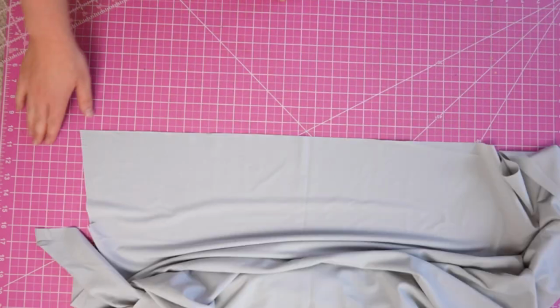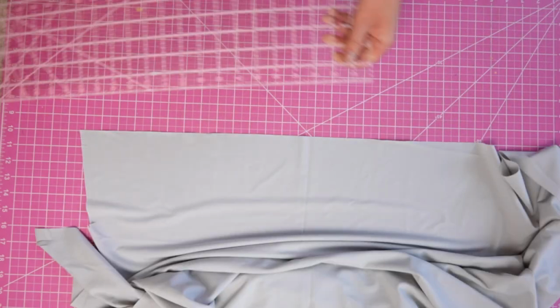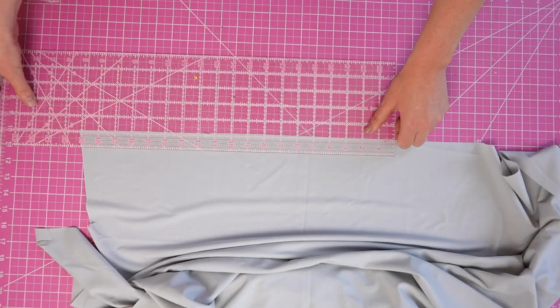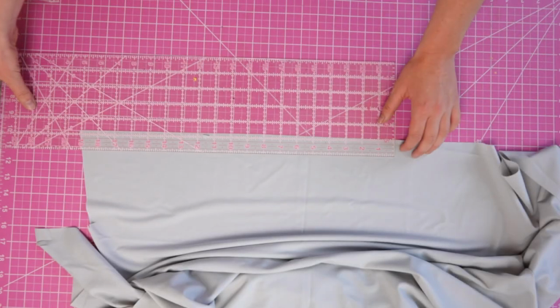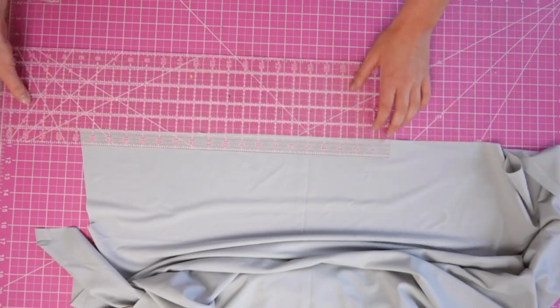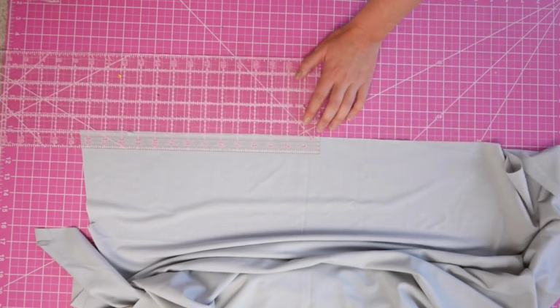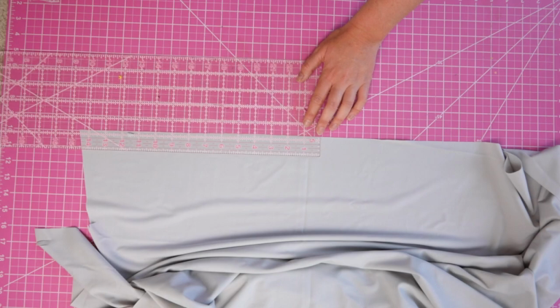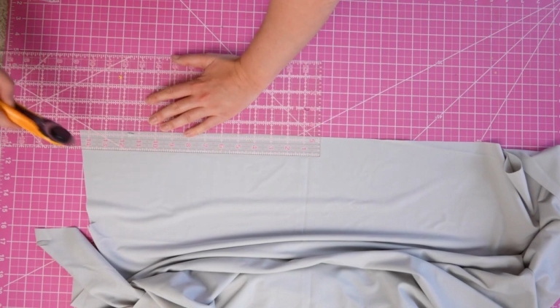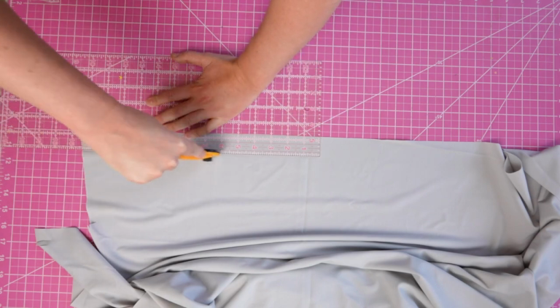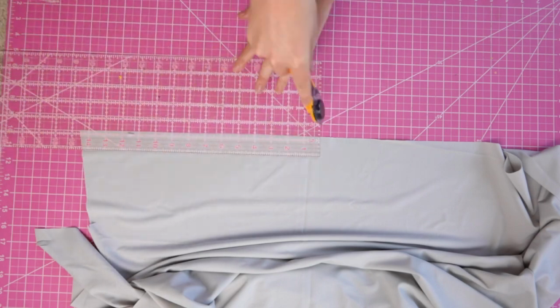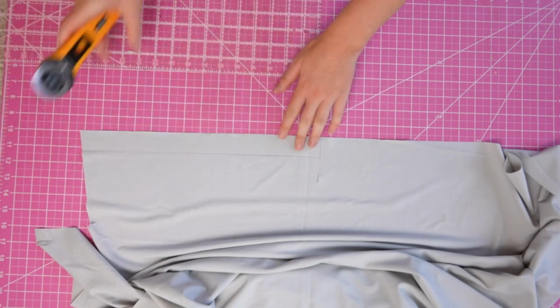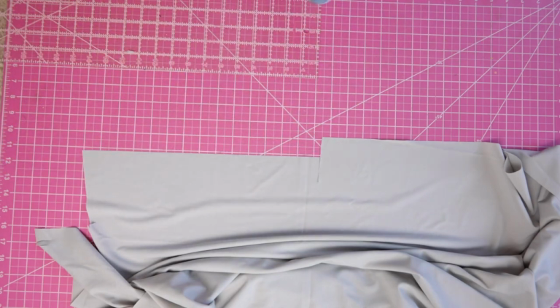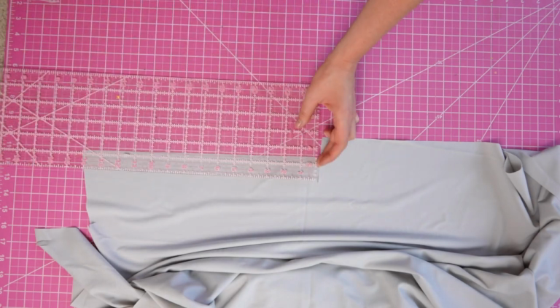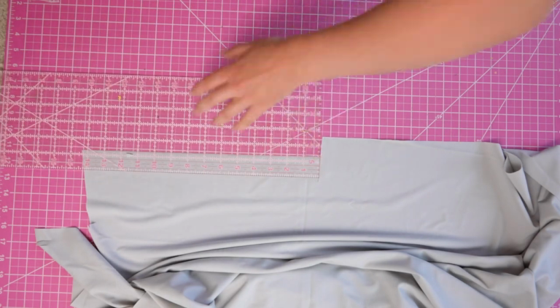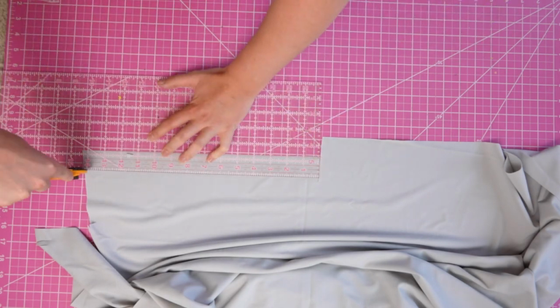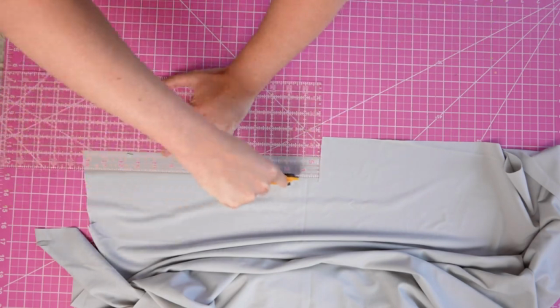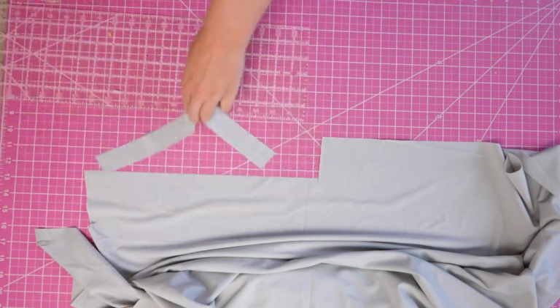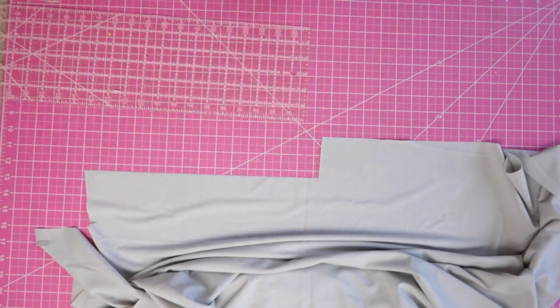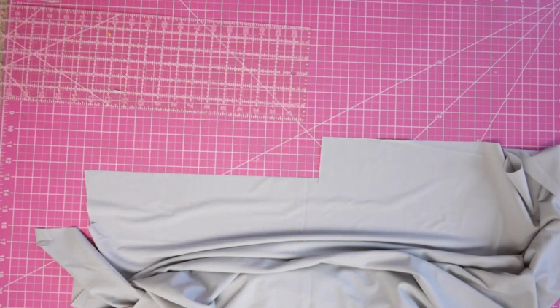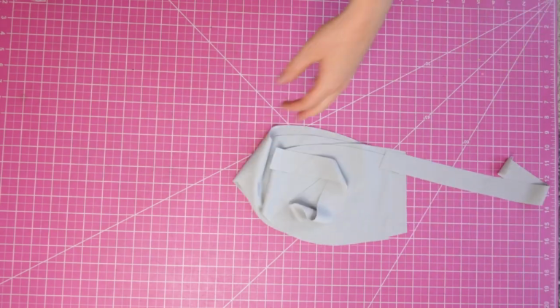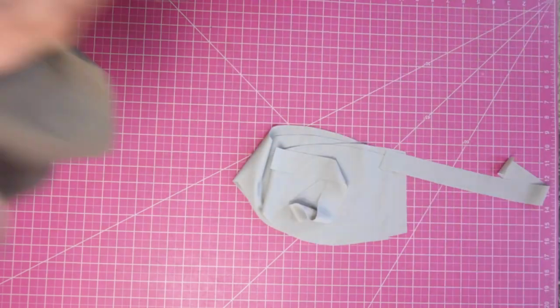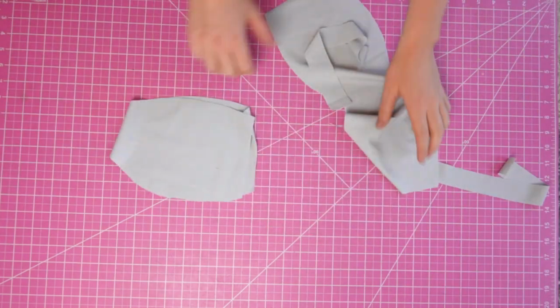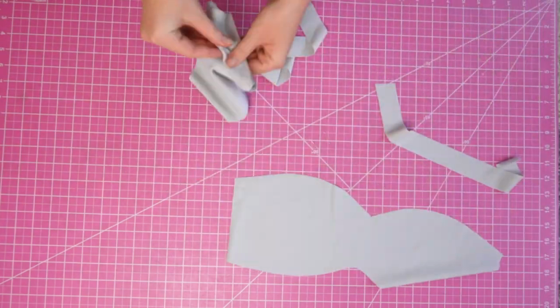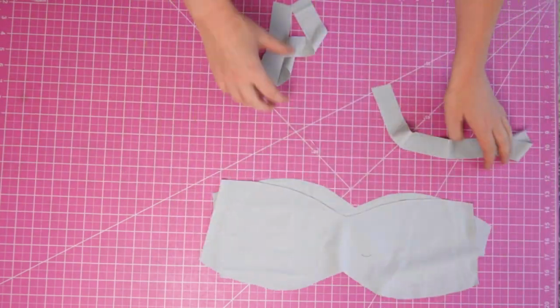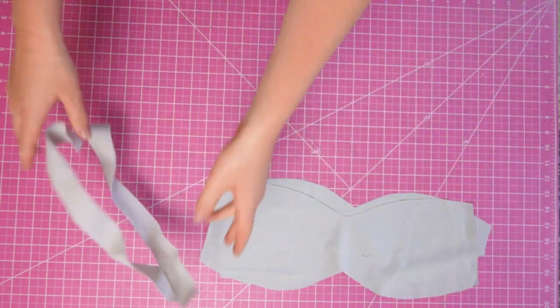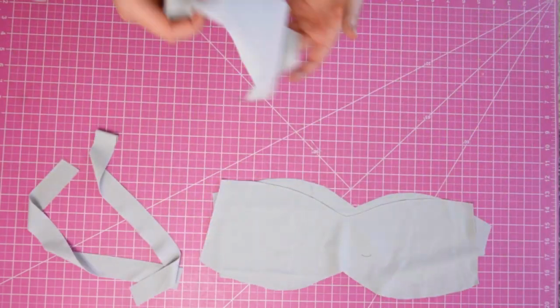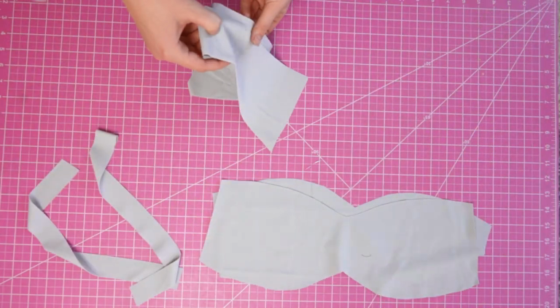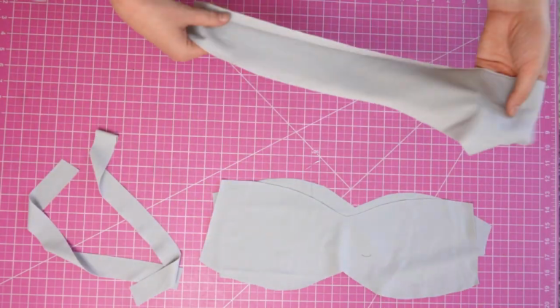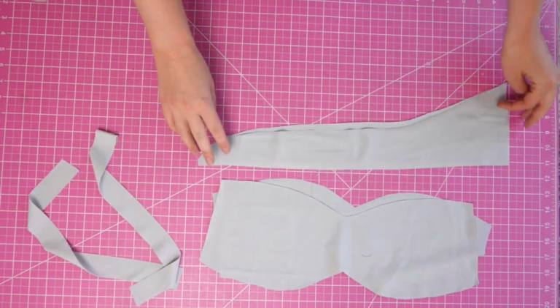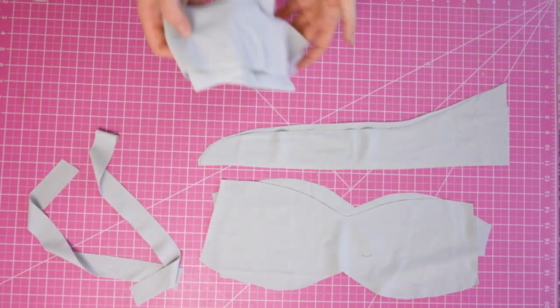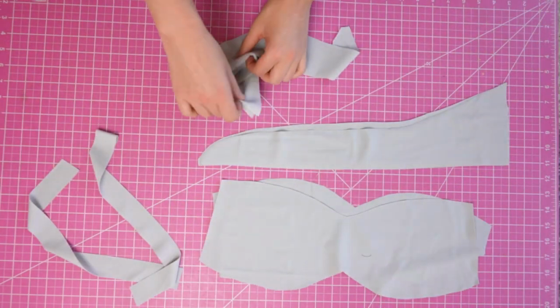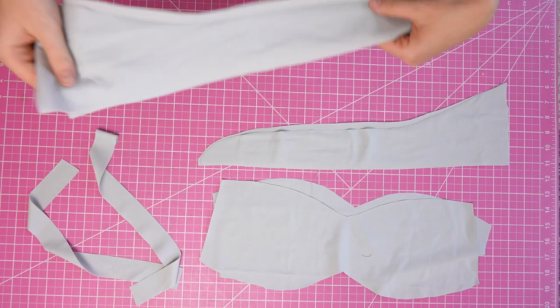You are also going to be cutting two shoulder straps and the measurements for those are inside the pattern. For this entire tutorial the seam allowance is one quarter of an inch or six millimeters unless otherwise stated.